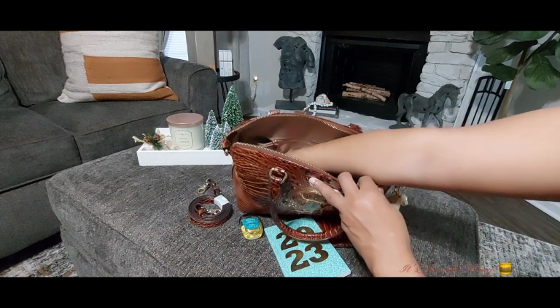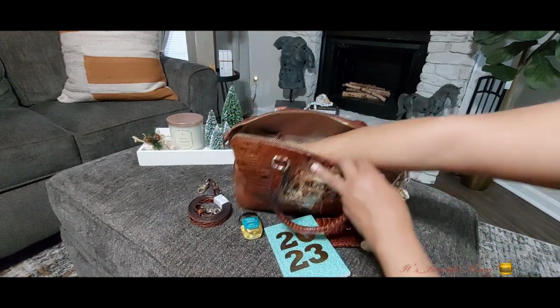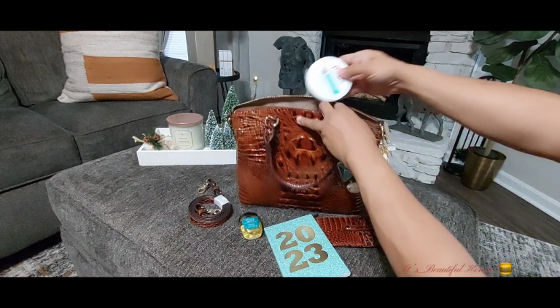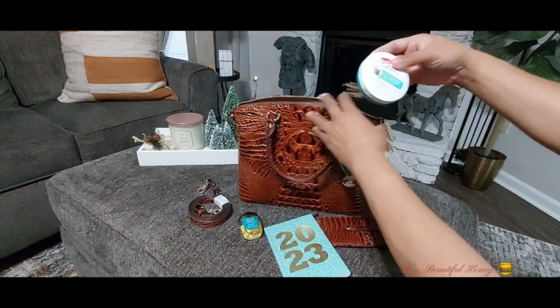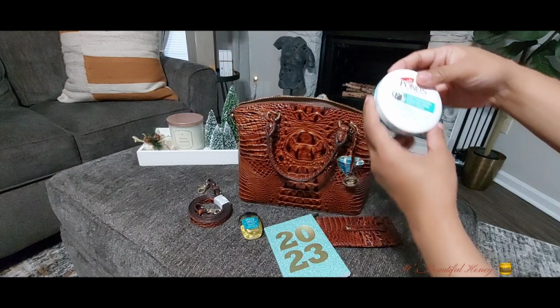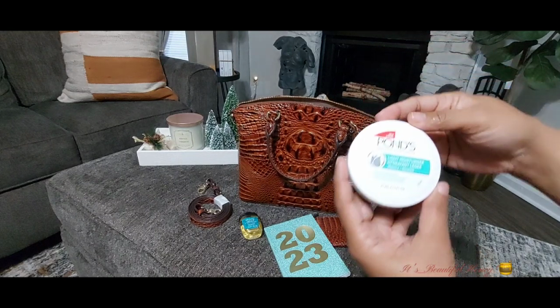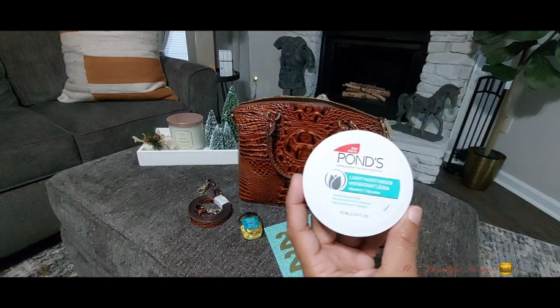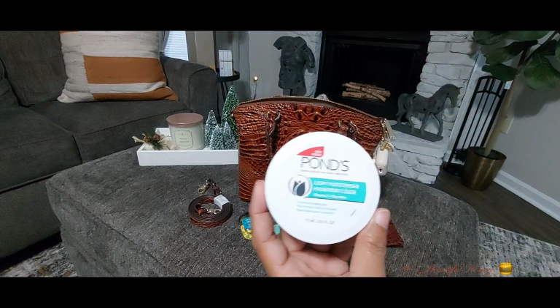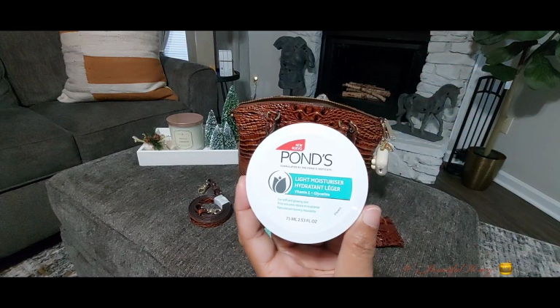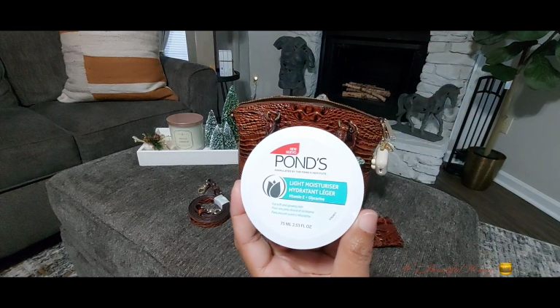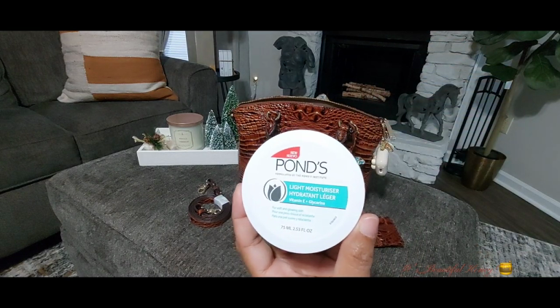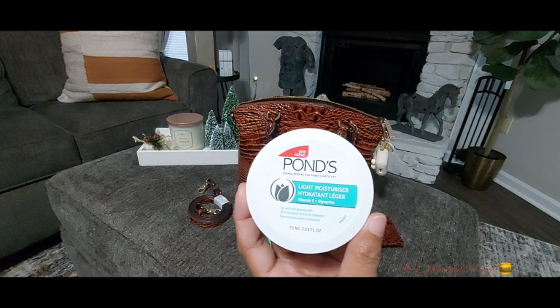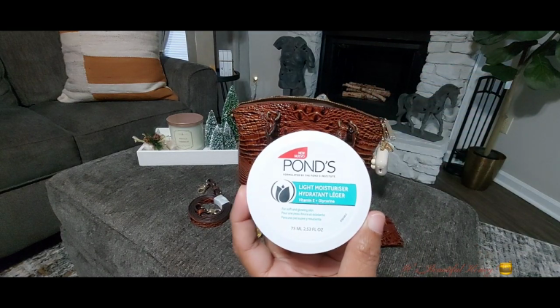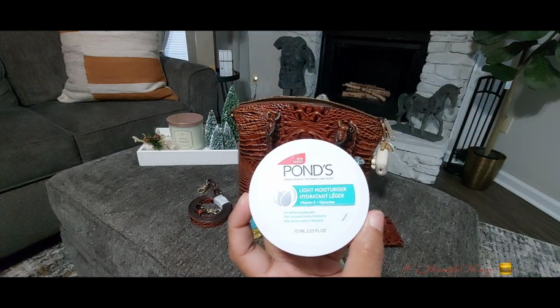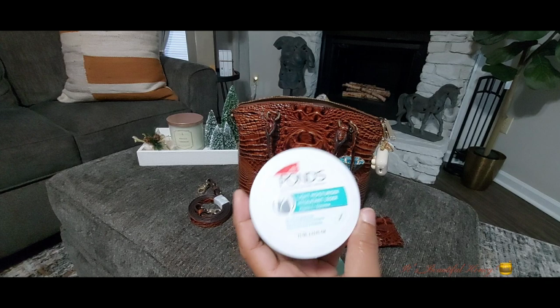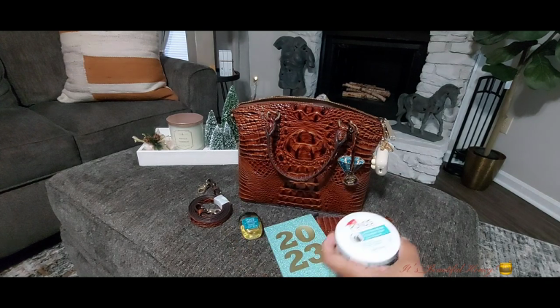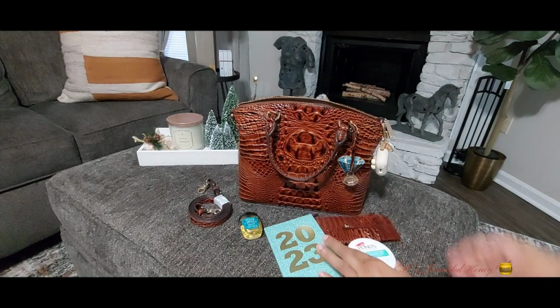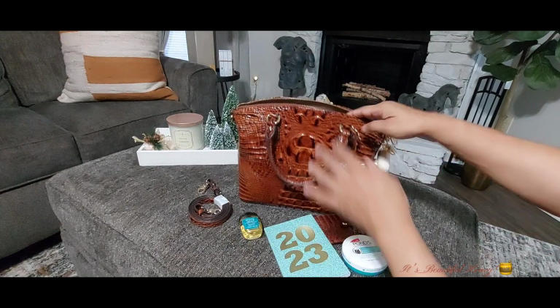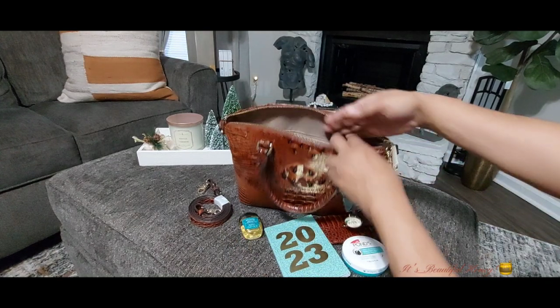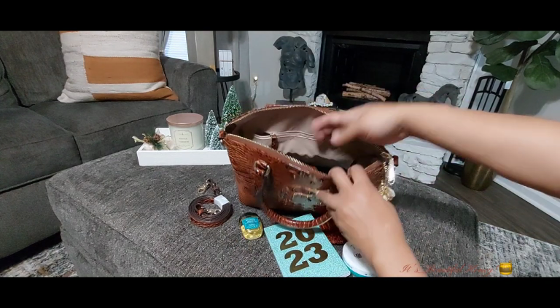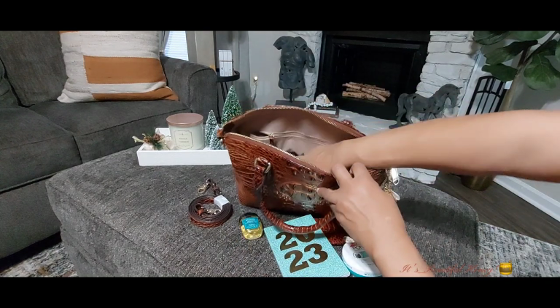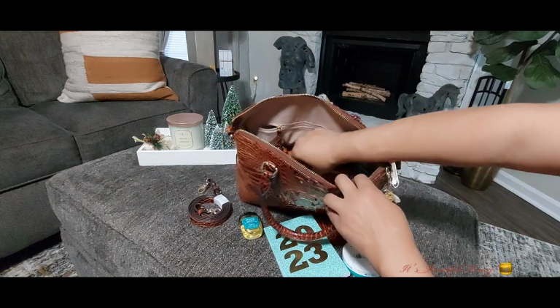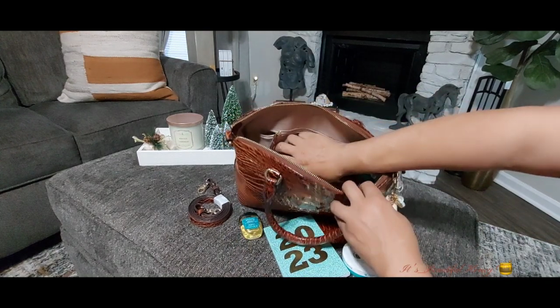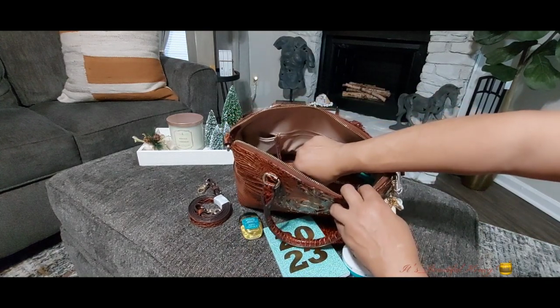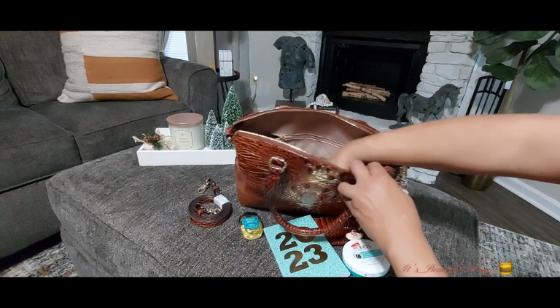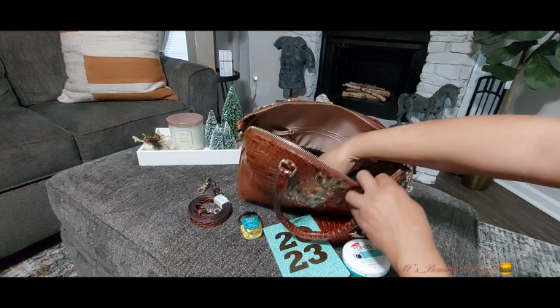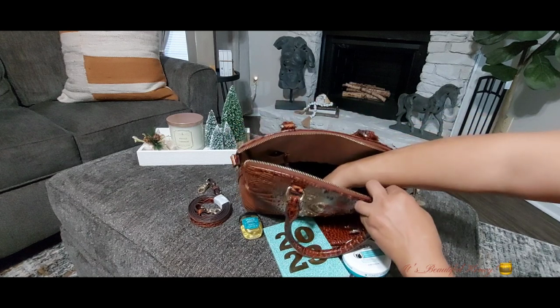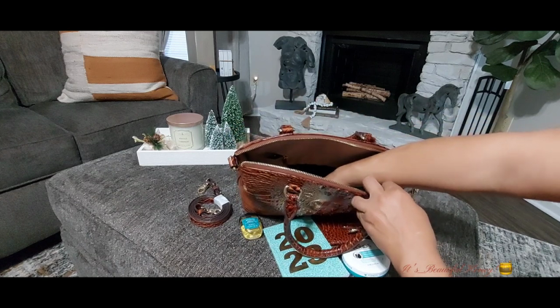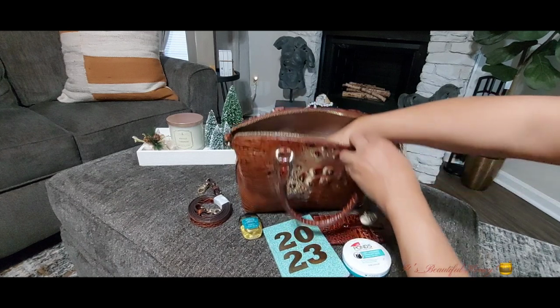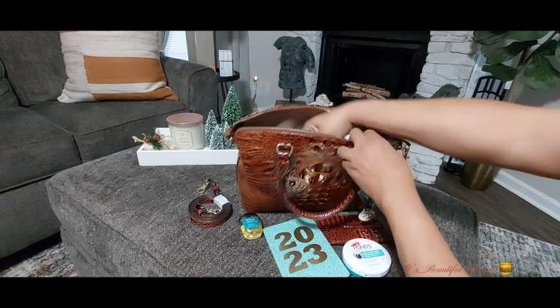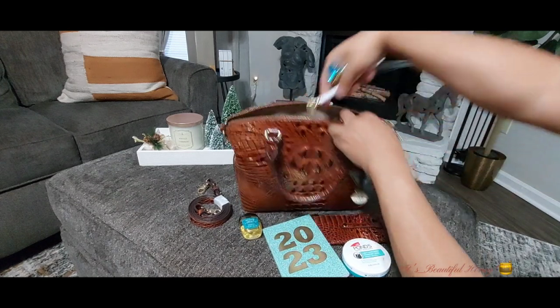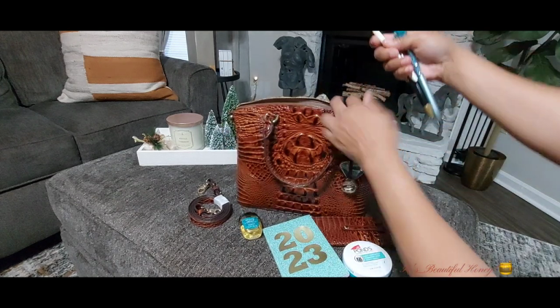Next I have my Pons moisturizing cream — I picked this up from the Dollar Tree and I like it; it has a light, clean scent. Down in the bottom I just have a couple of ink pens dropped in.